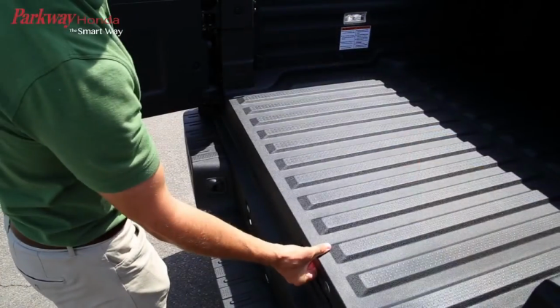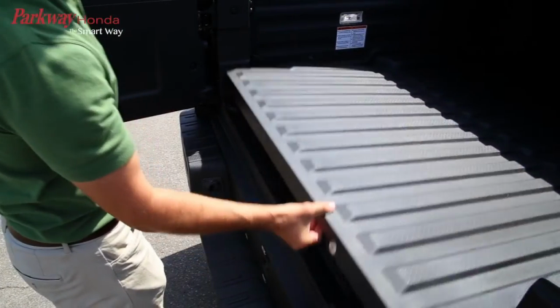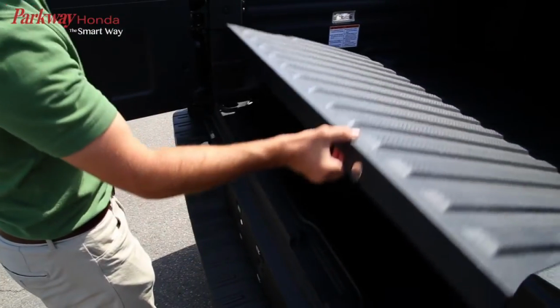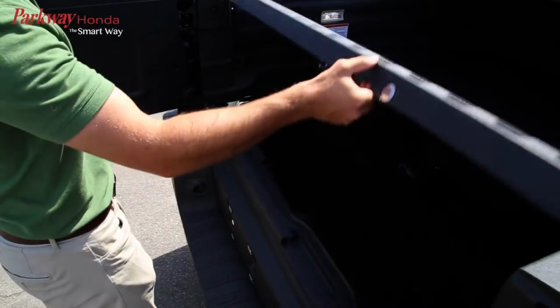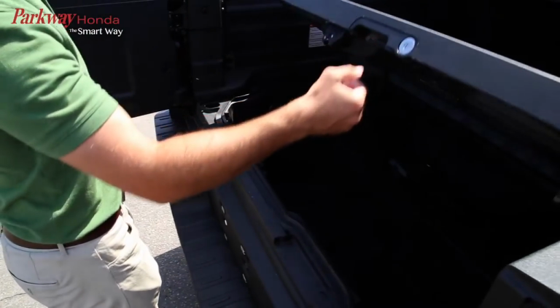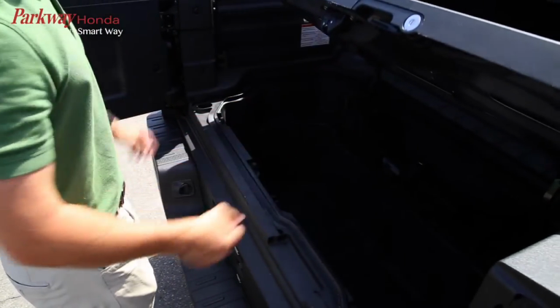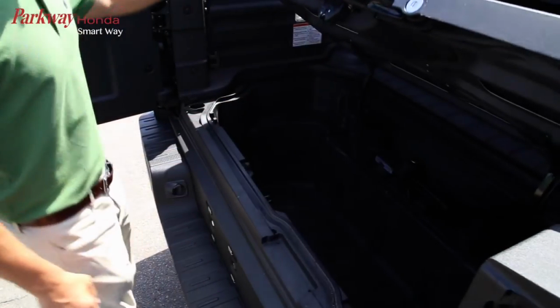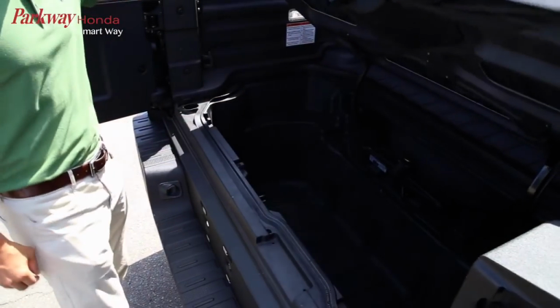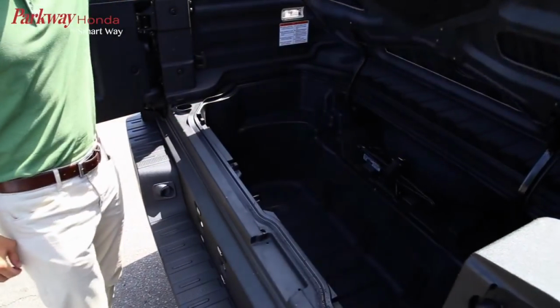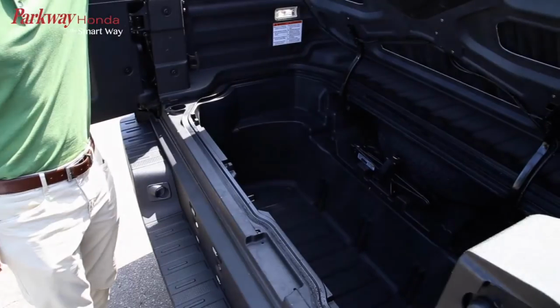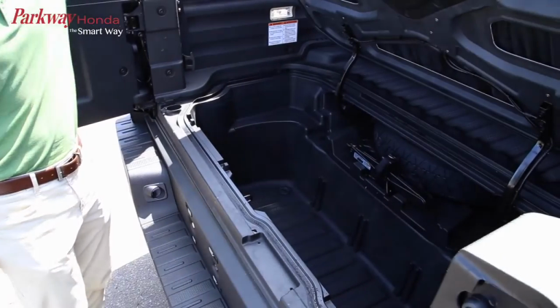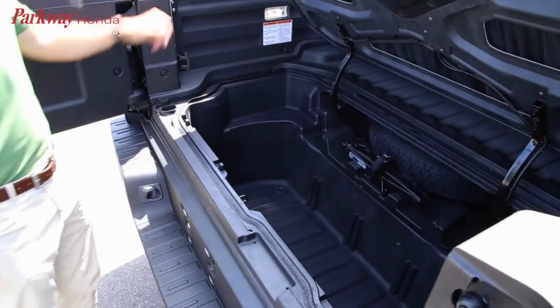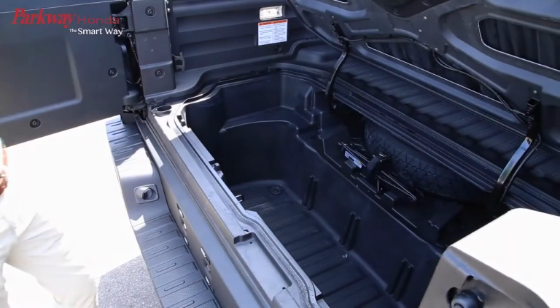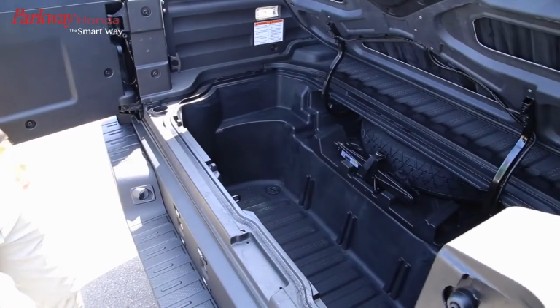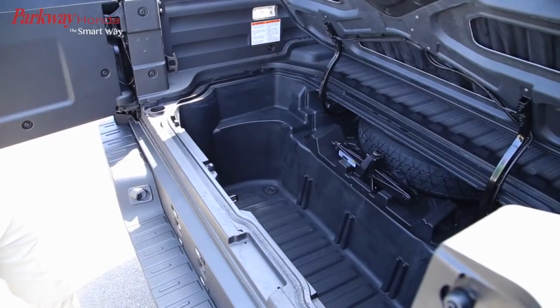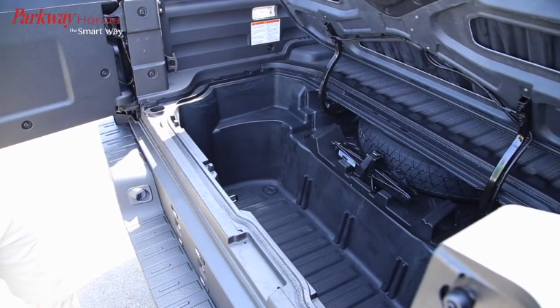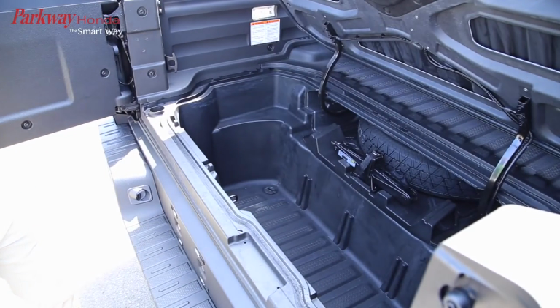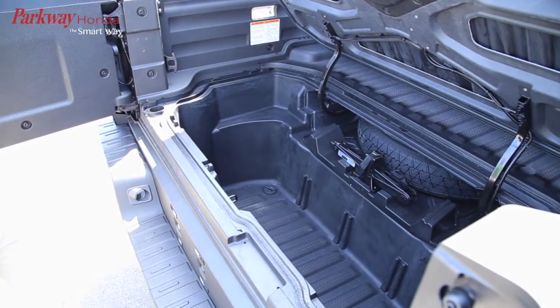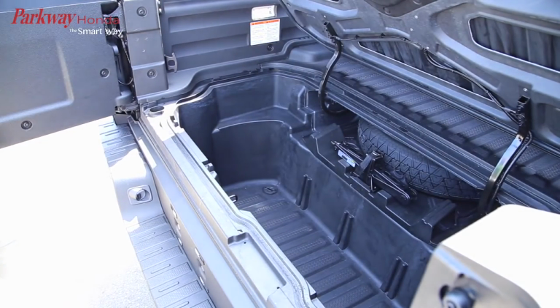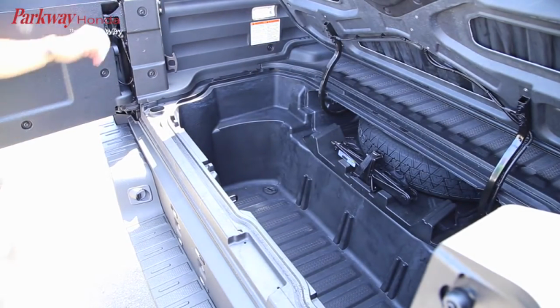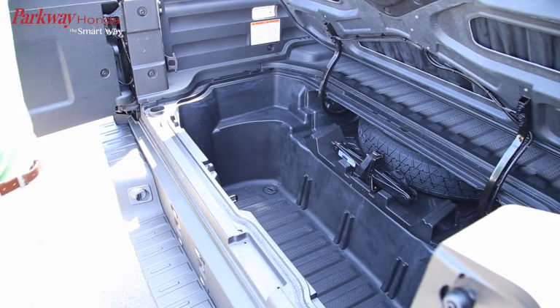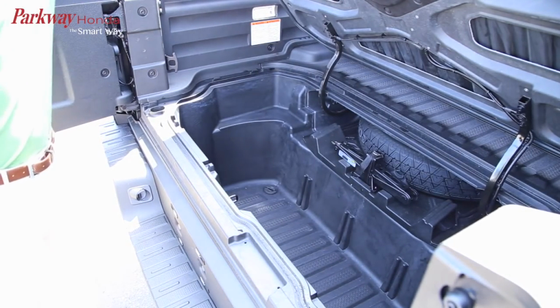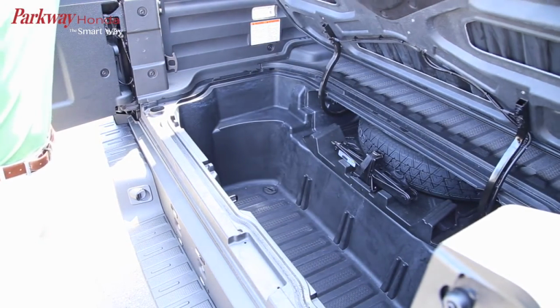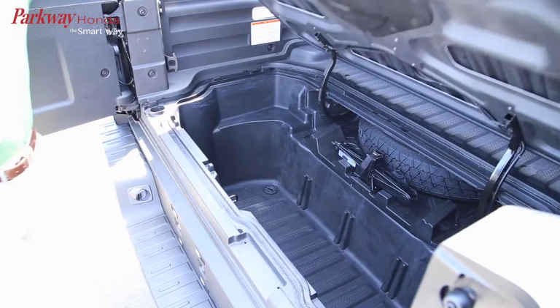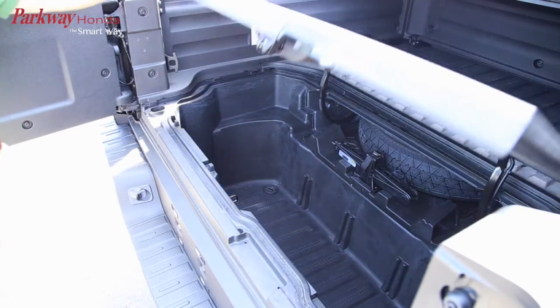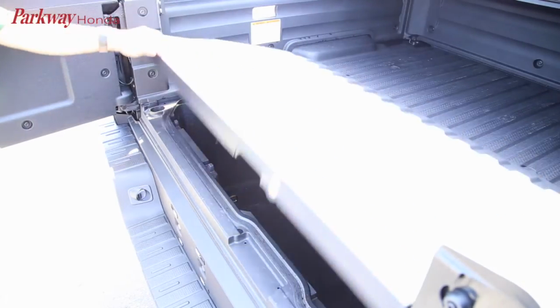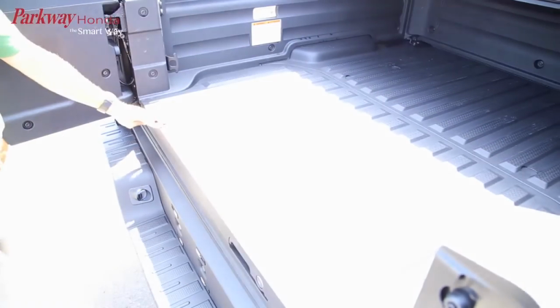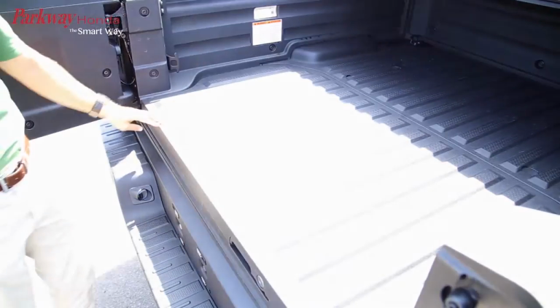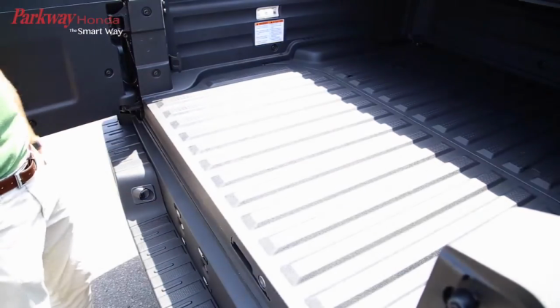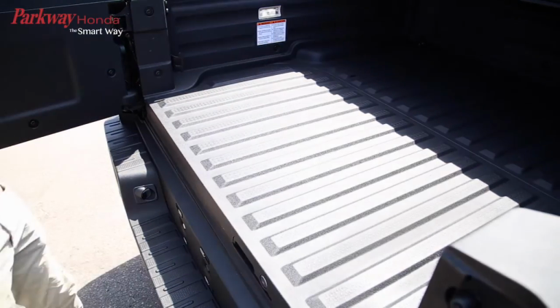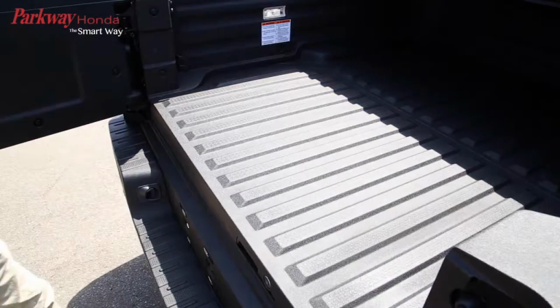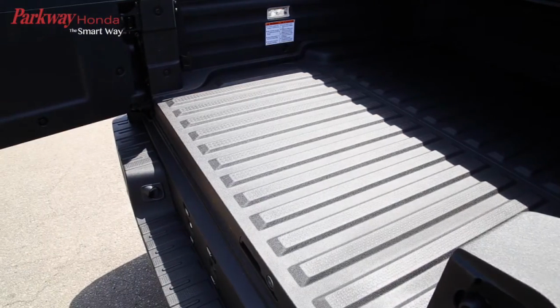This additional lockable storage was designed to take care of belongings left in your bed and even includes a drain plug so you can use it as an ice chest or a place to store wet gear without compromising bed utility.